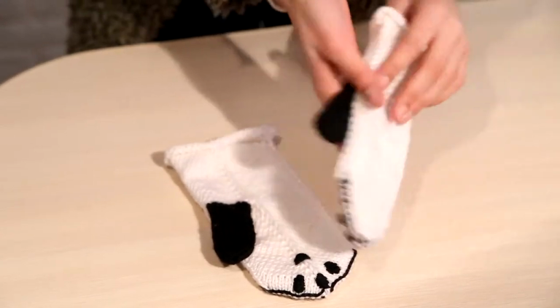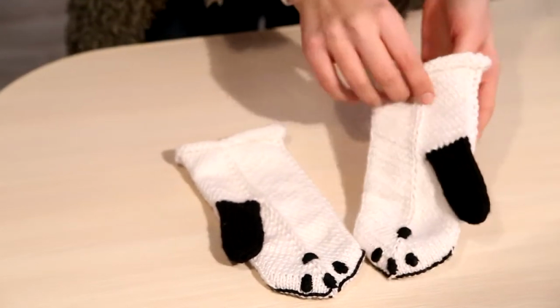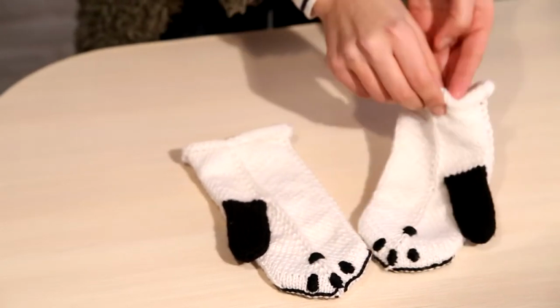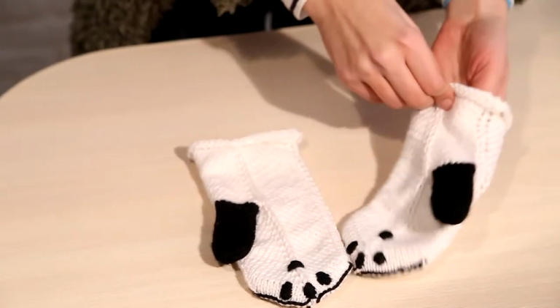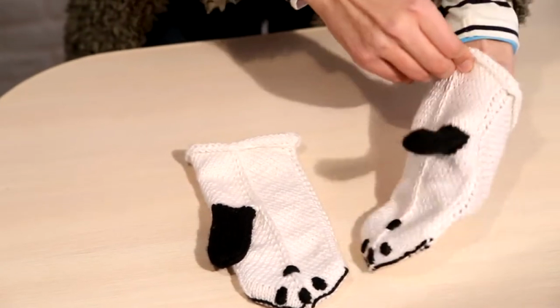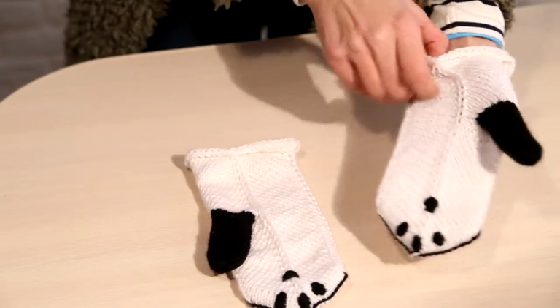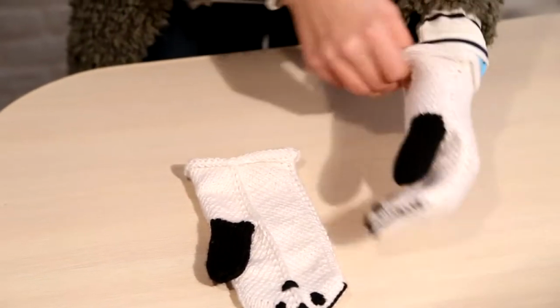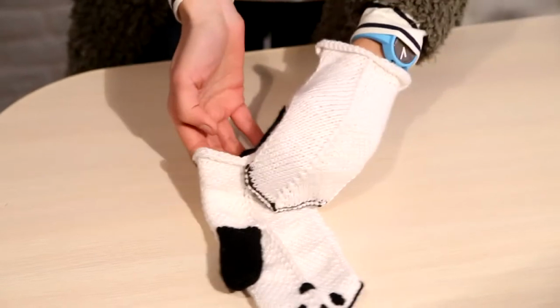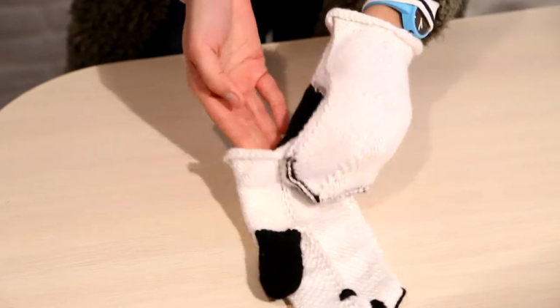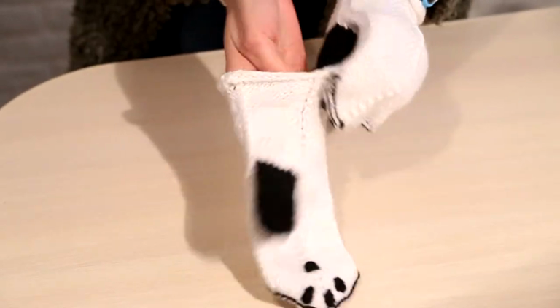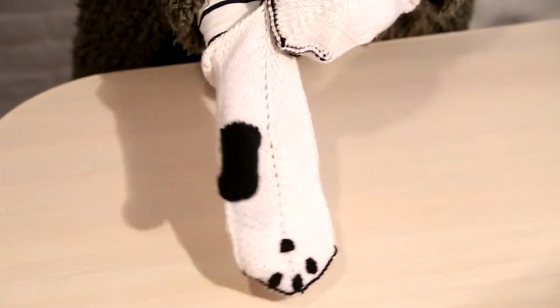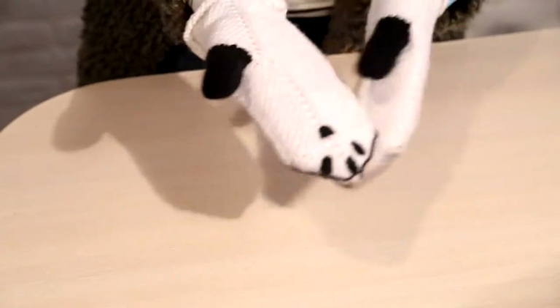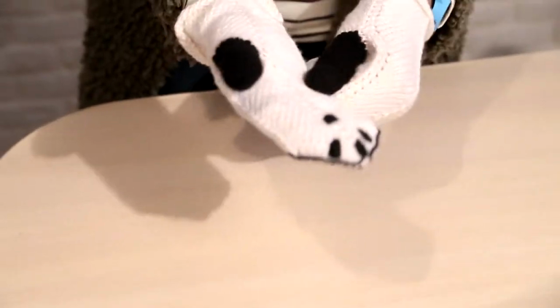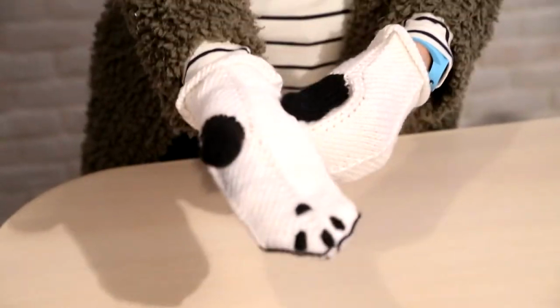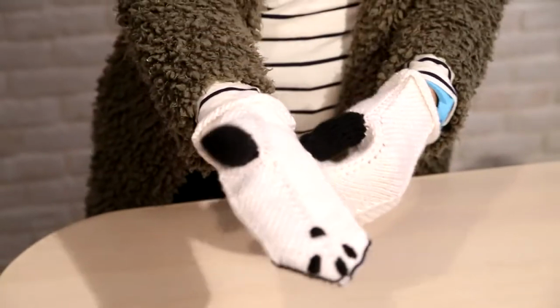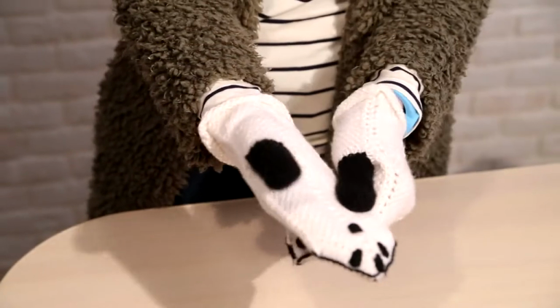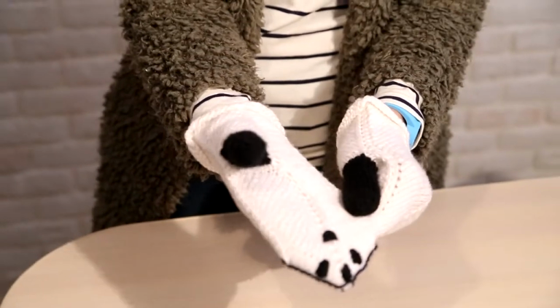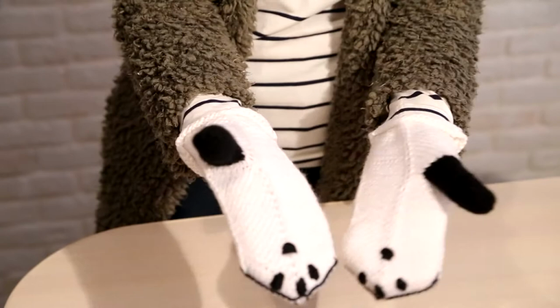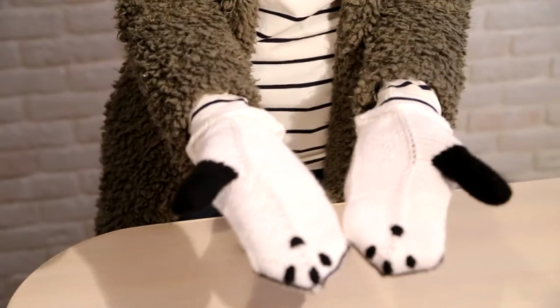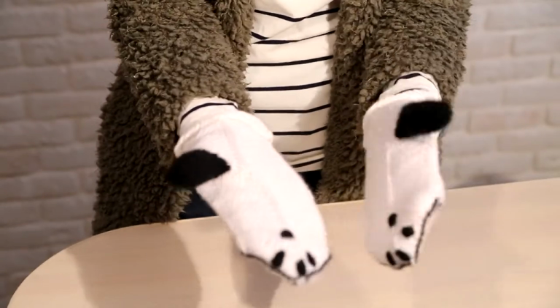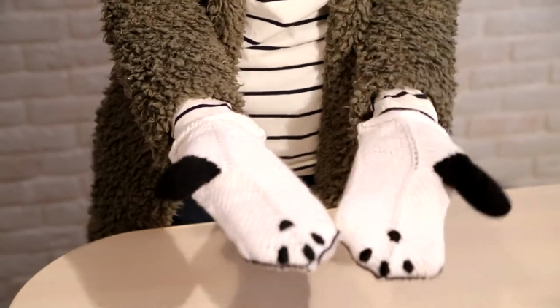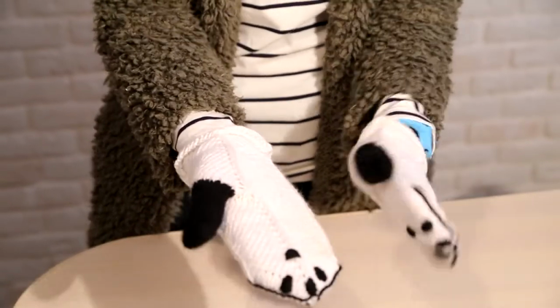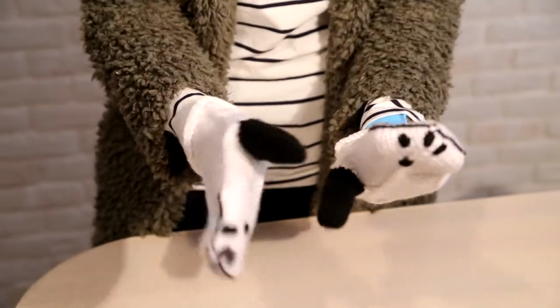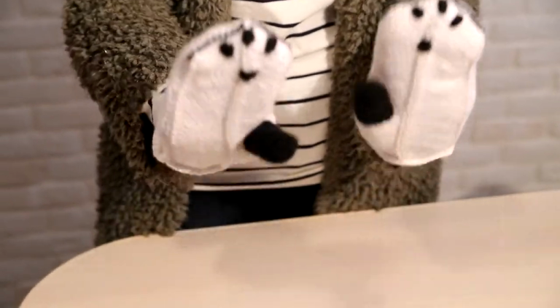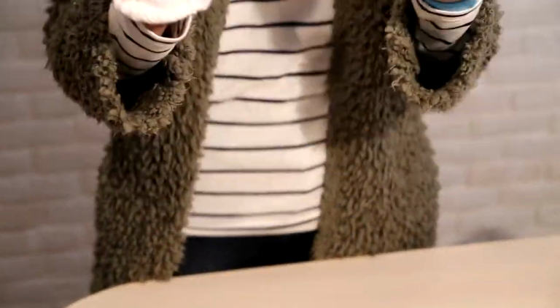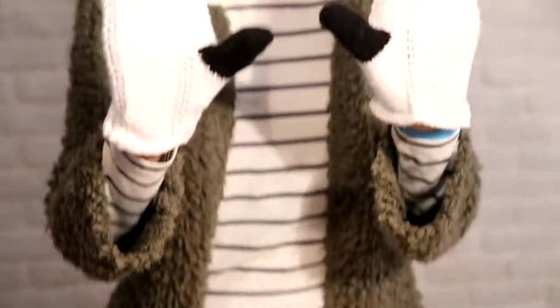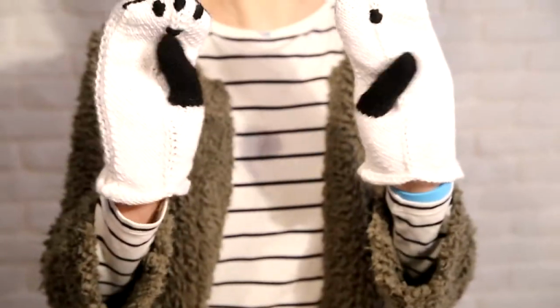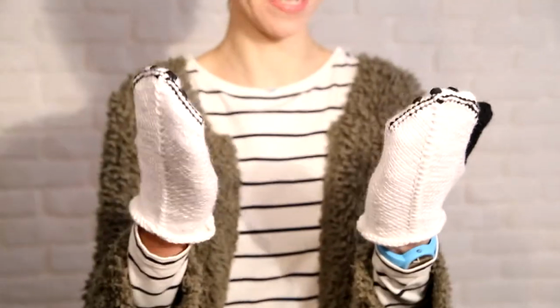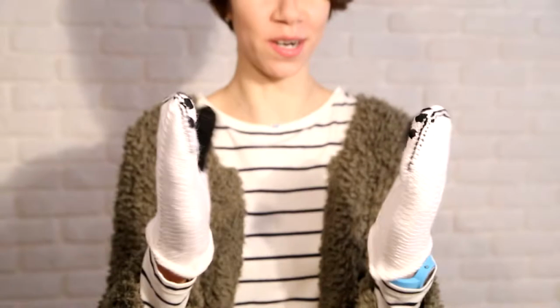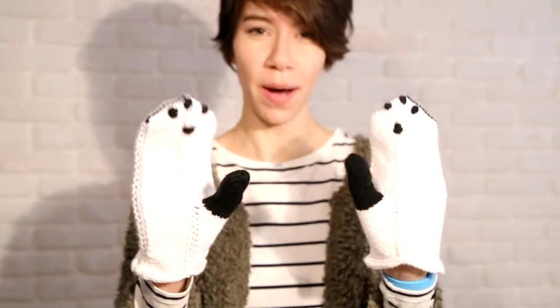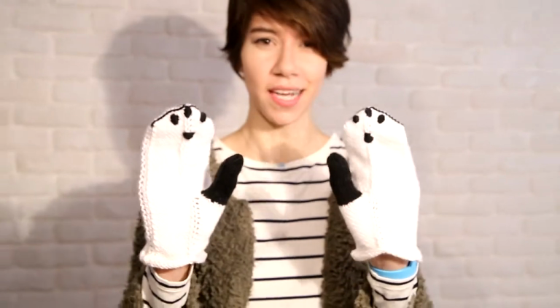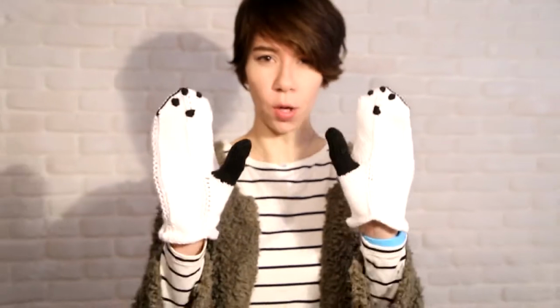I will put them on like this. They stretch a lot so they can fit different sizes of hands. You will see how my hands now are panda paws.